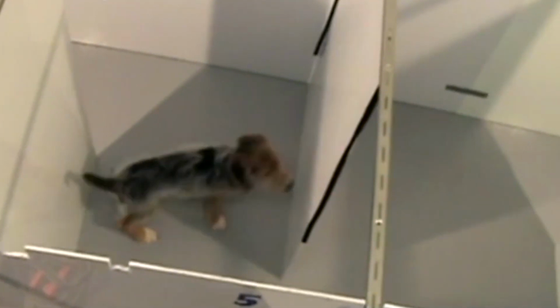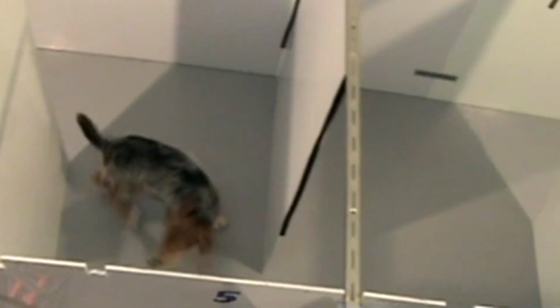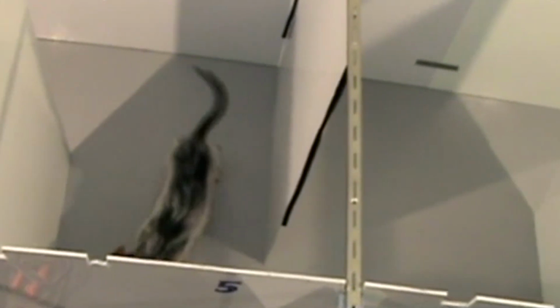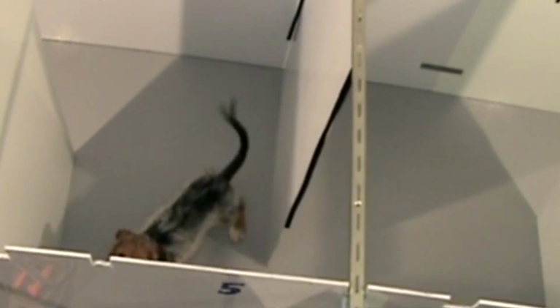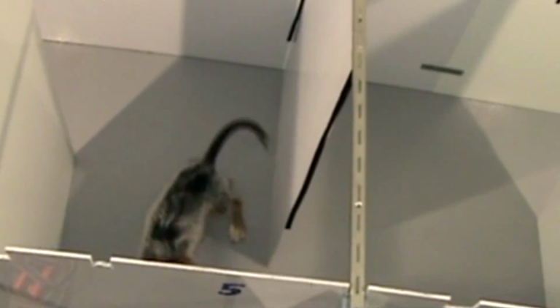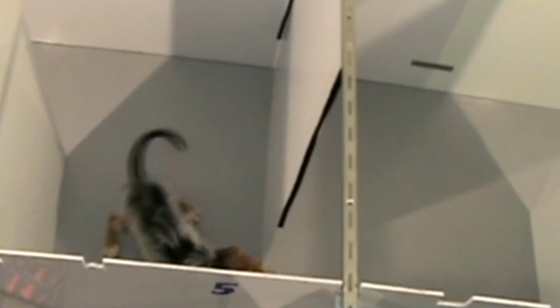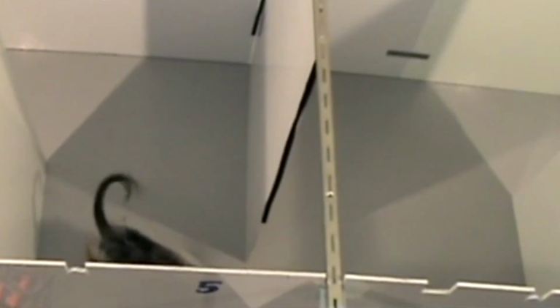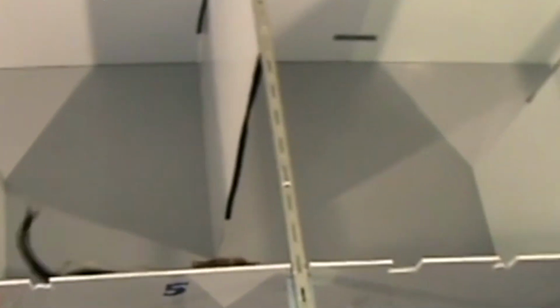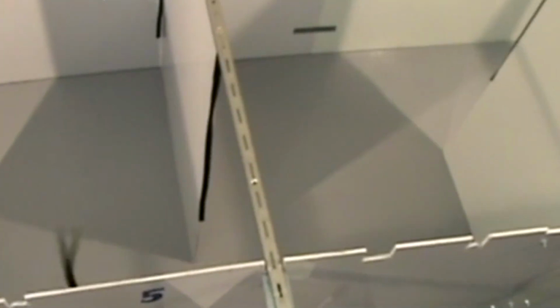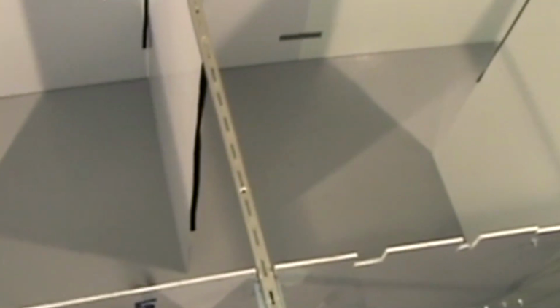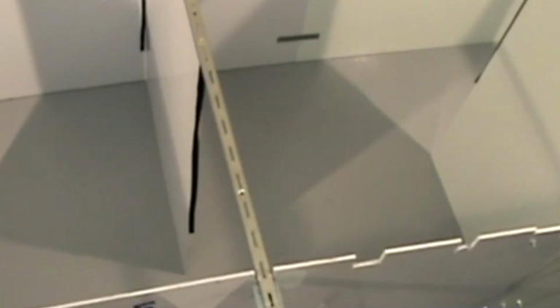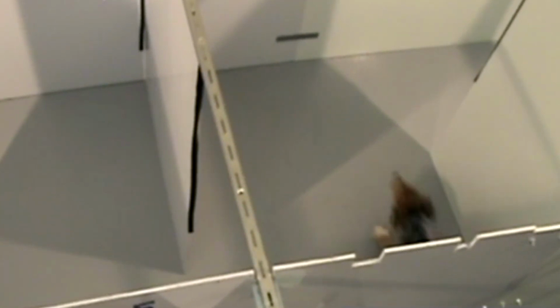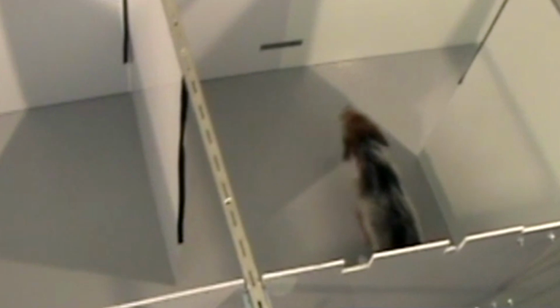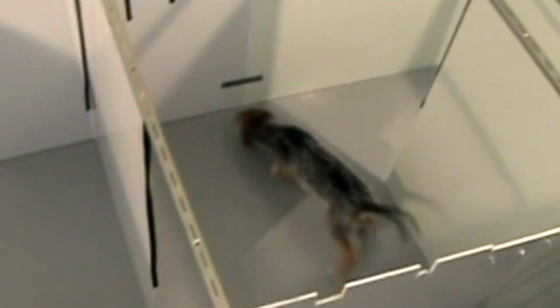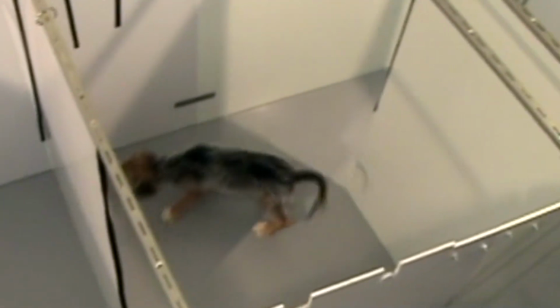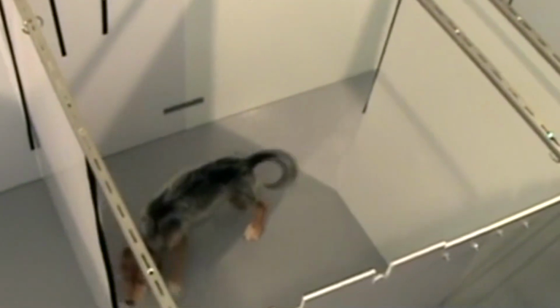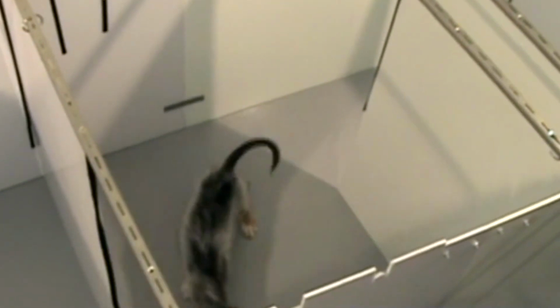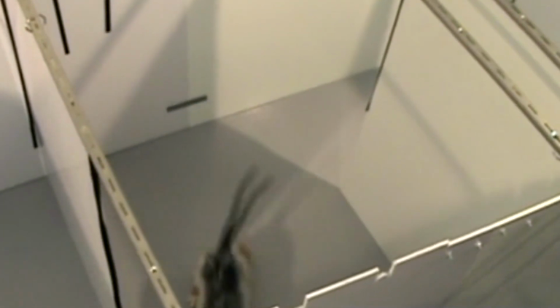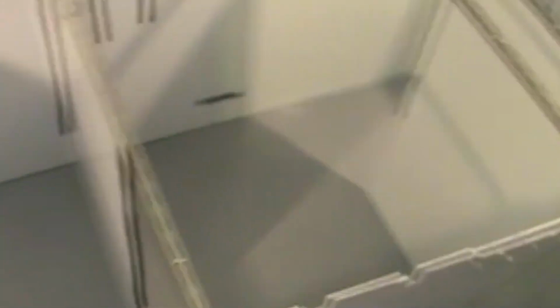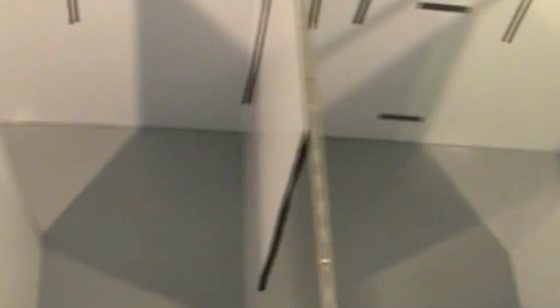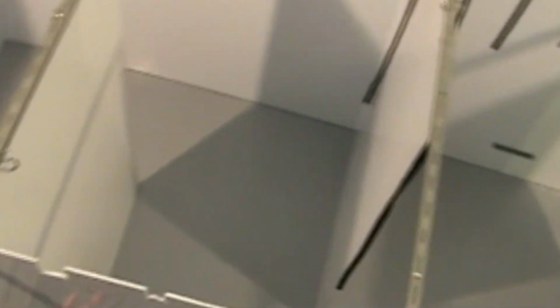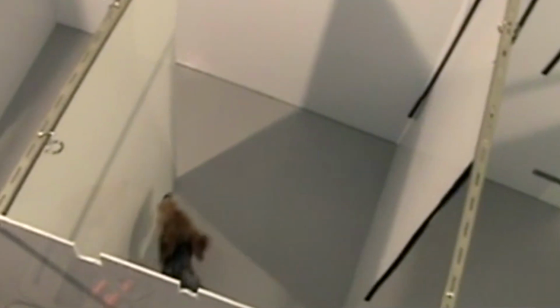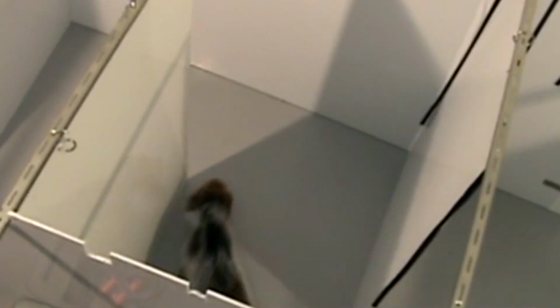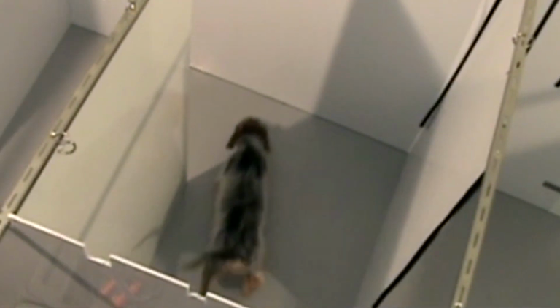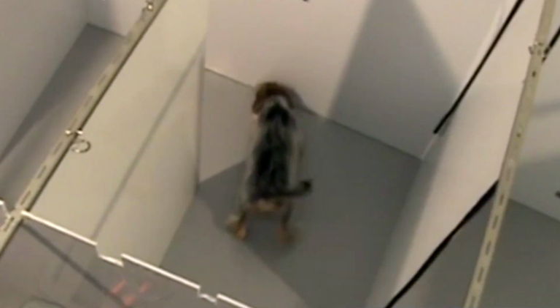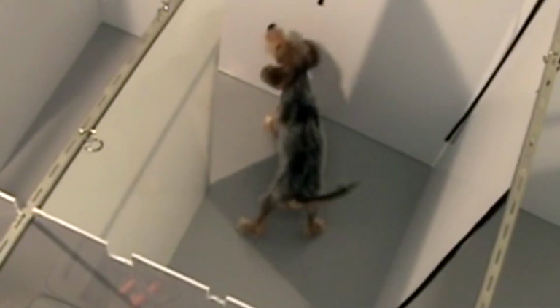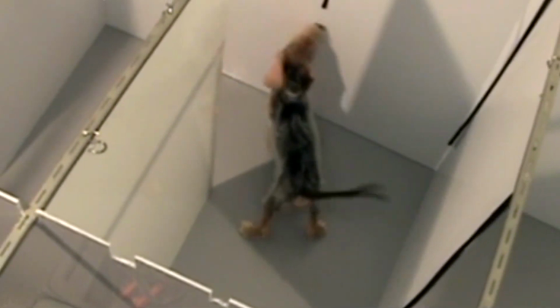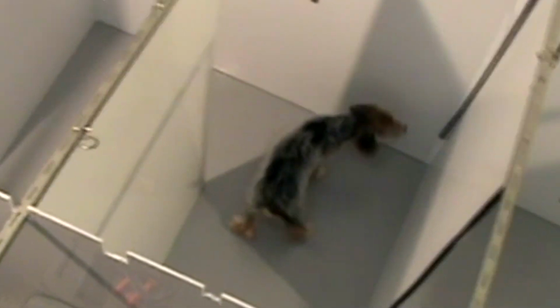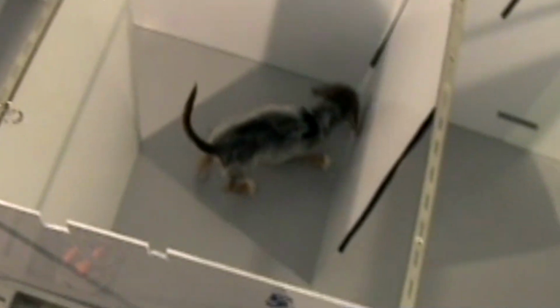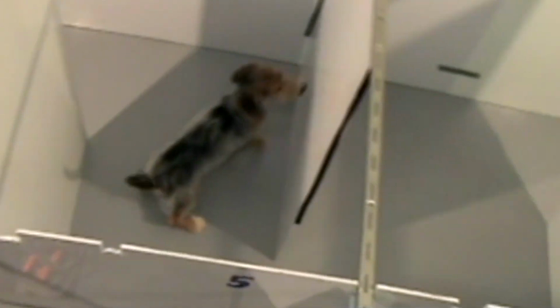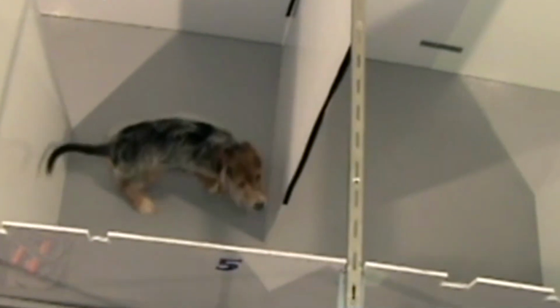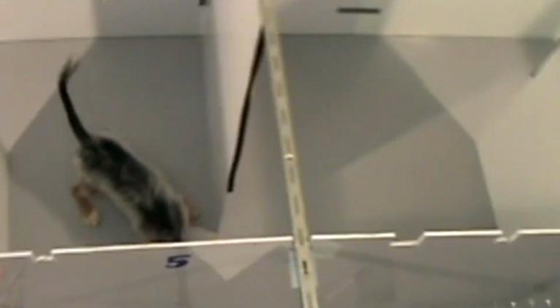Using gene therapy to deliver correct copies of the causative gene, veterinary ophthalmology researchers from the University of Pennsylvania and Michigan State University are successfully treating achromatopsia in dogs.